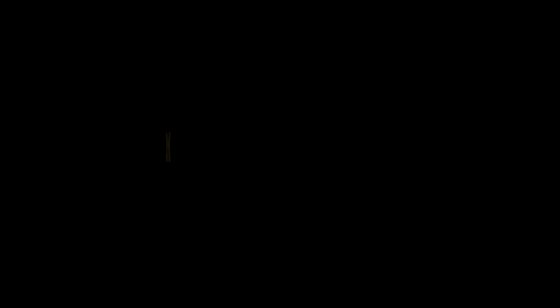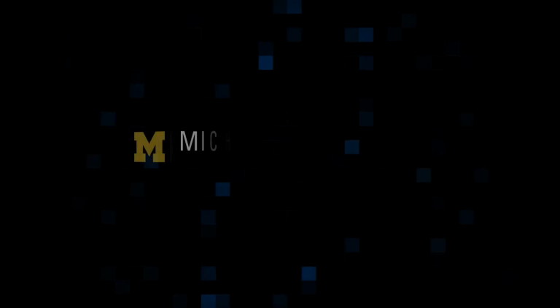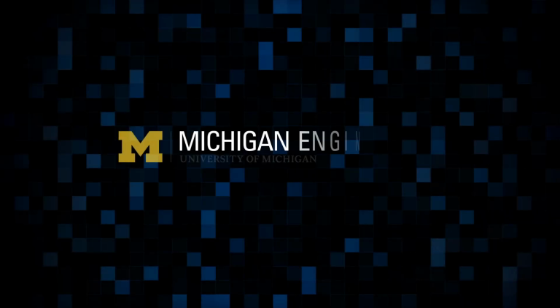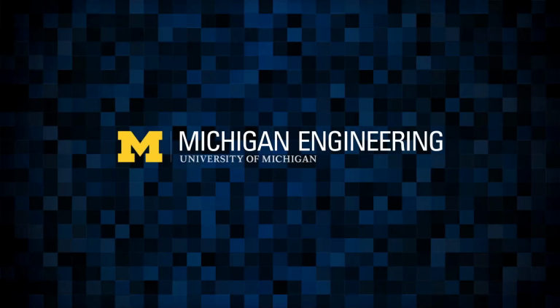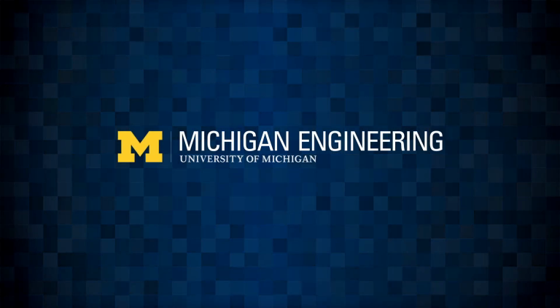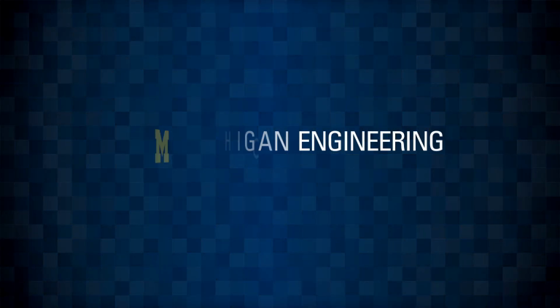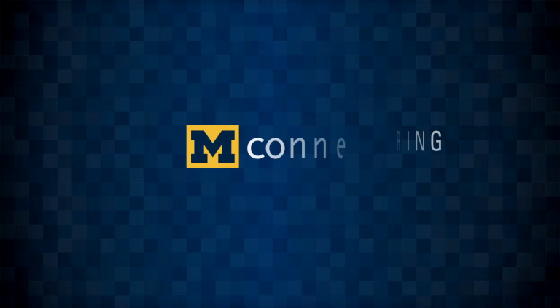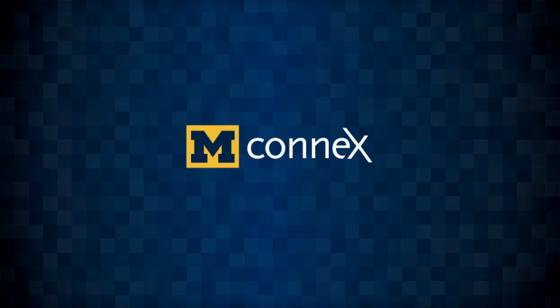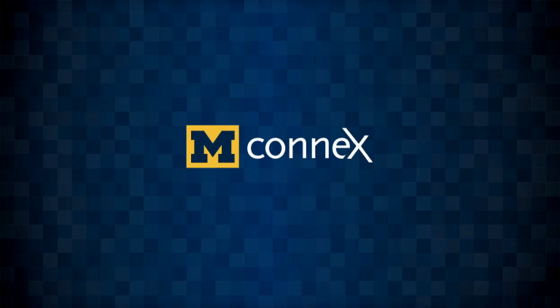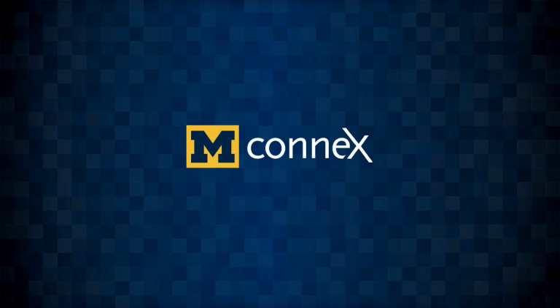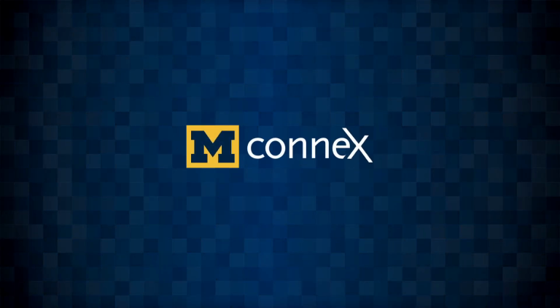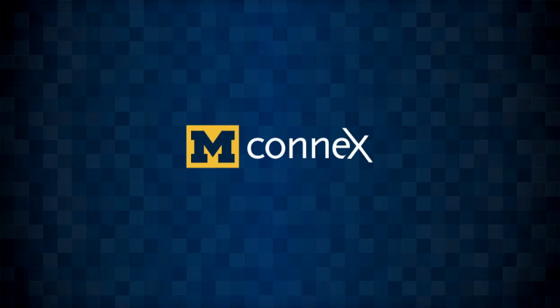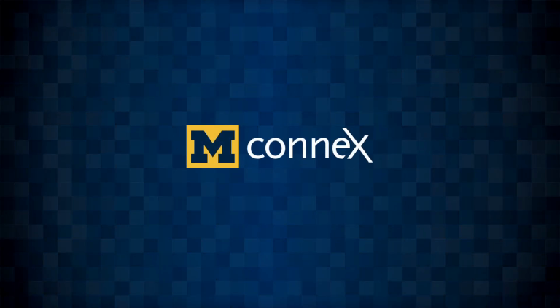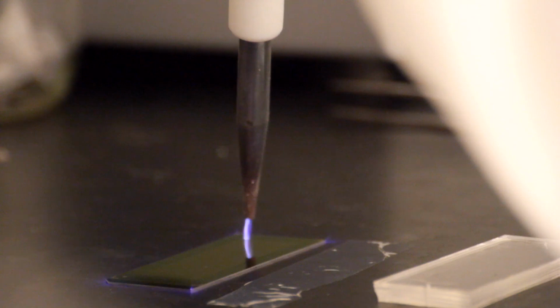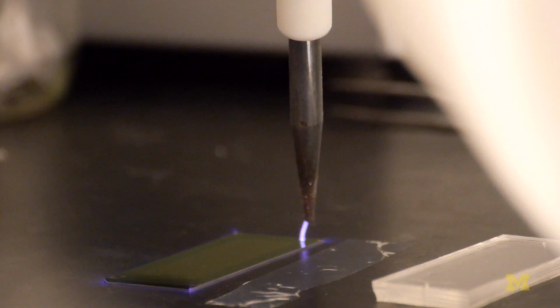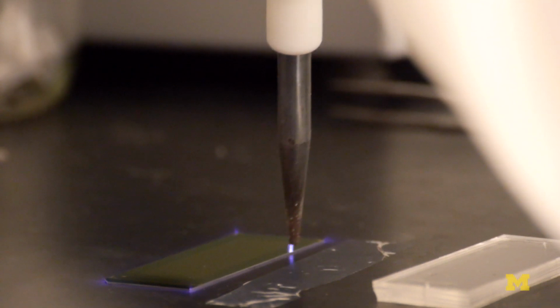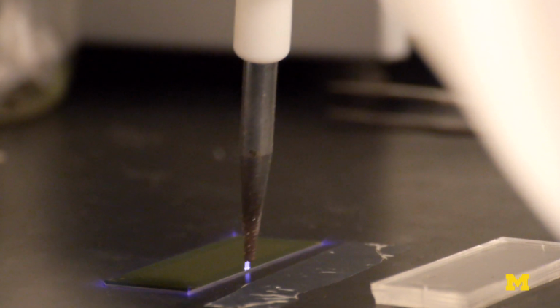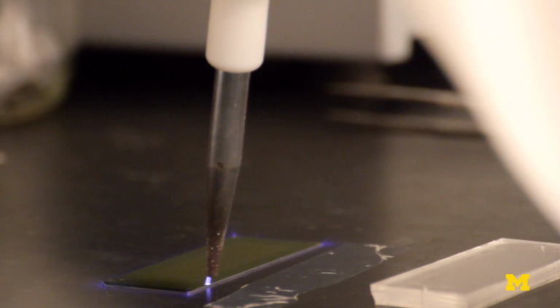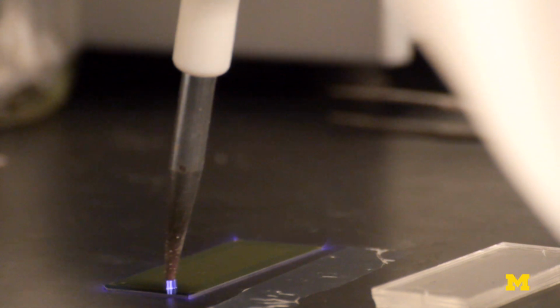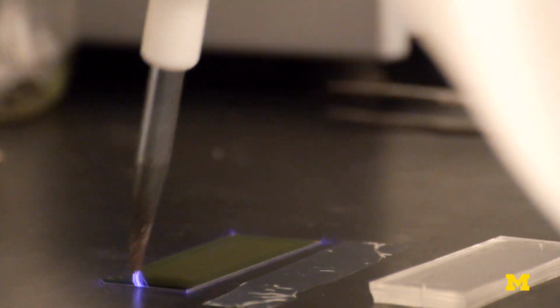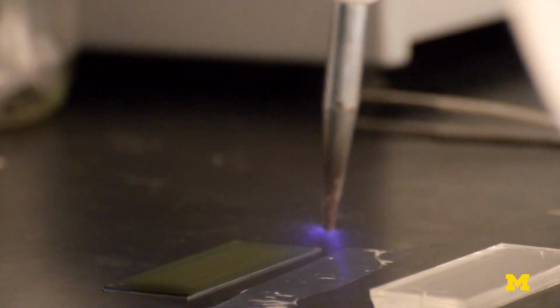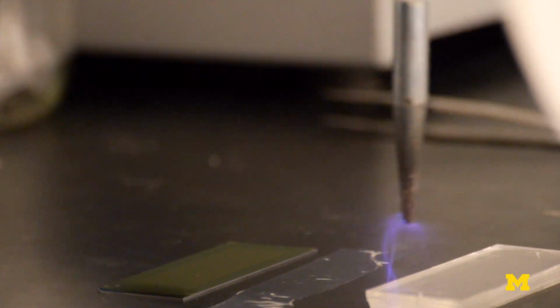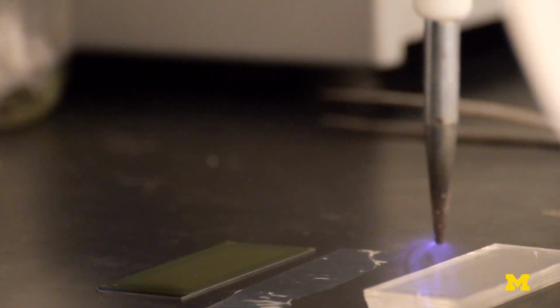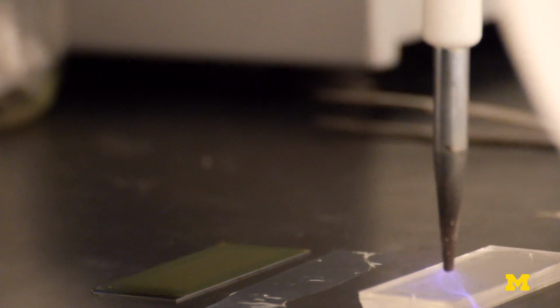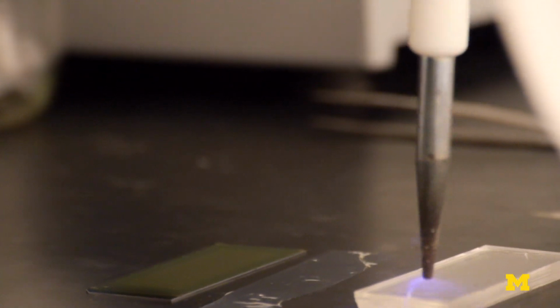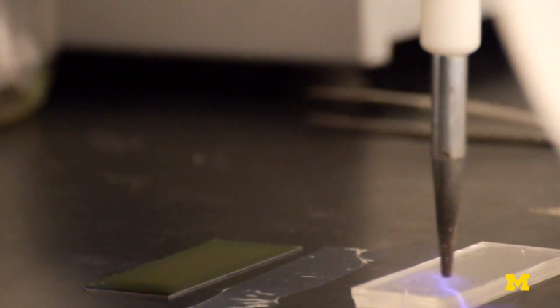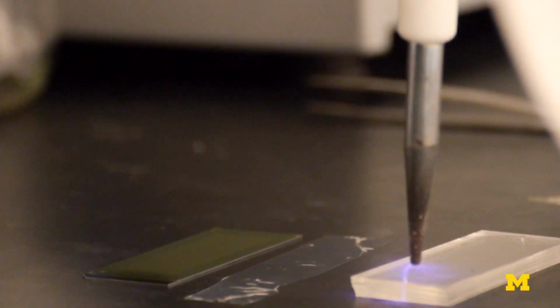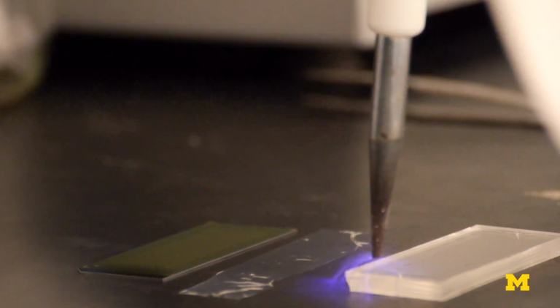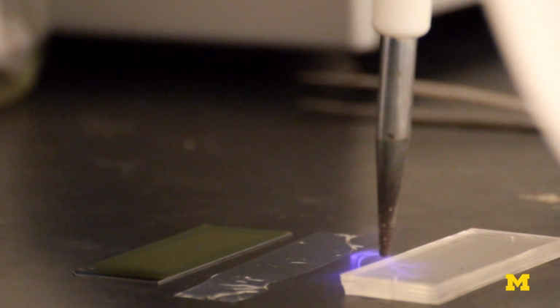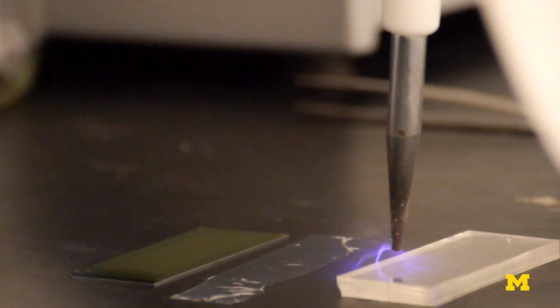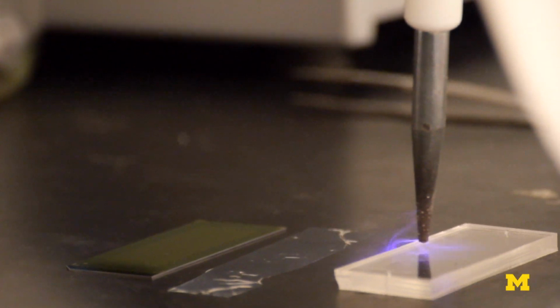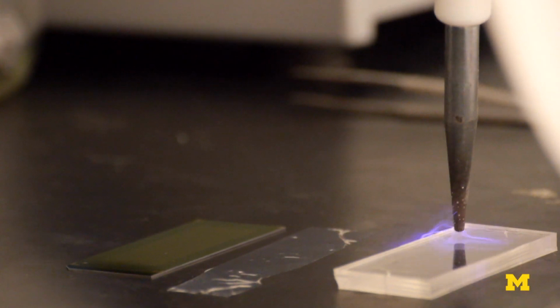Sometimes off-the-shelf technologies won't work. You have to think out of the box. So he's going to bond the graphene oxide chip with the polymer.